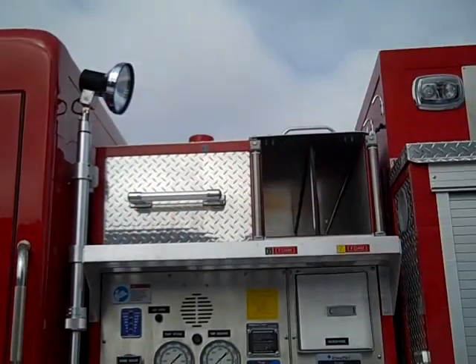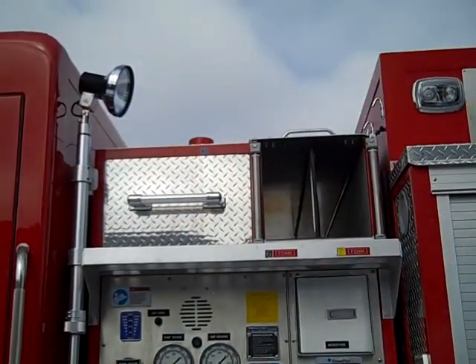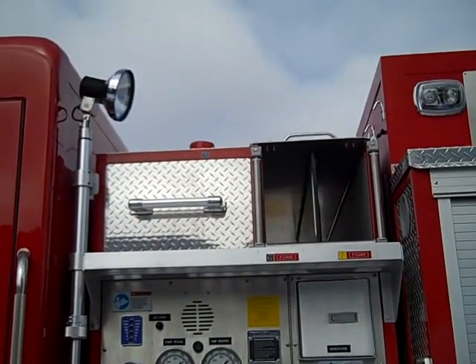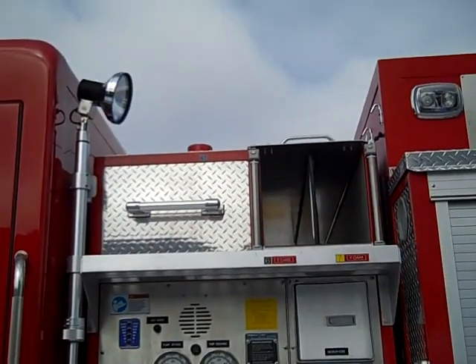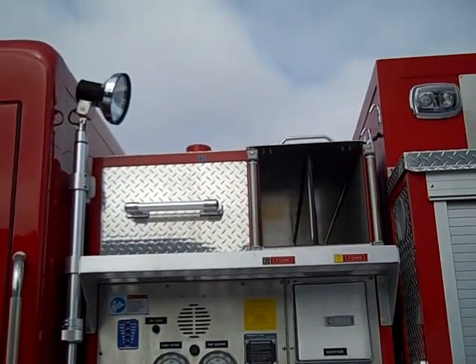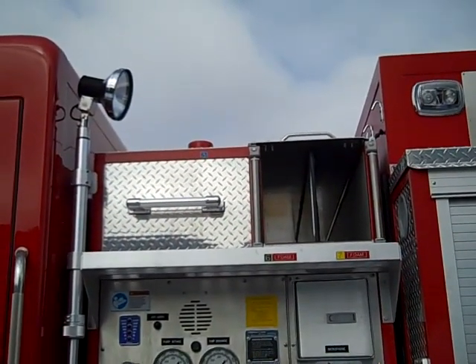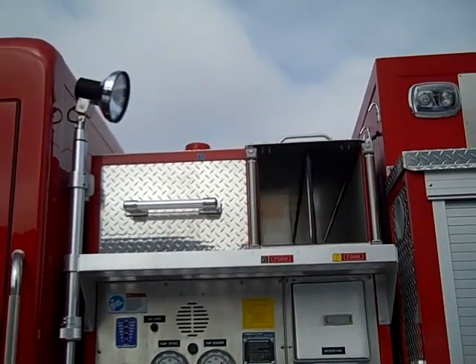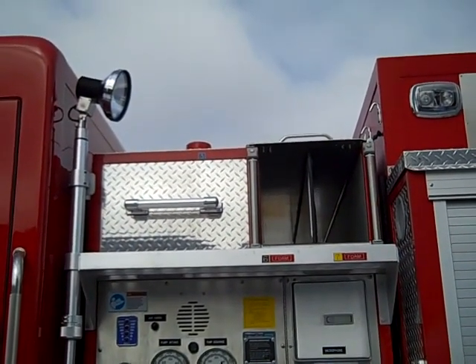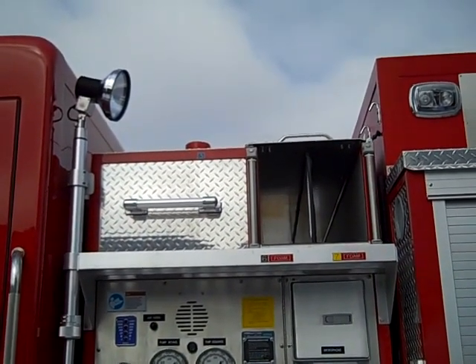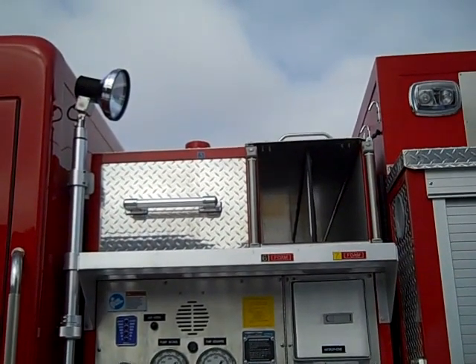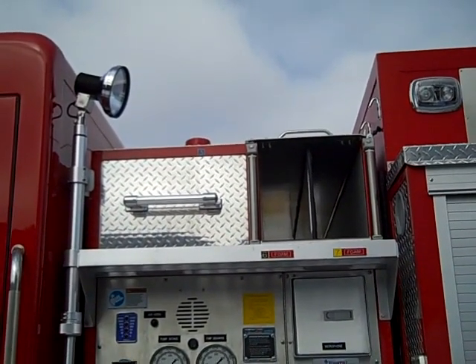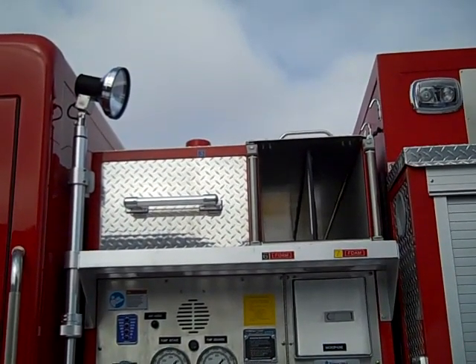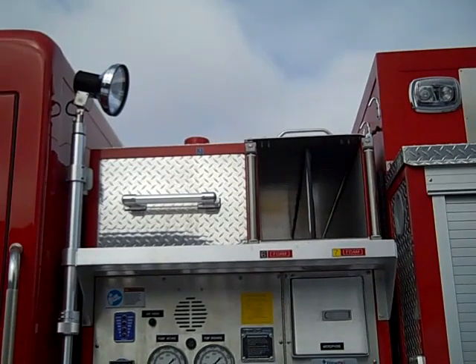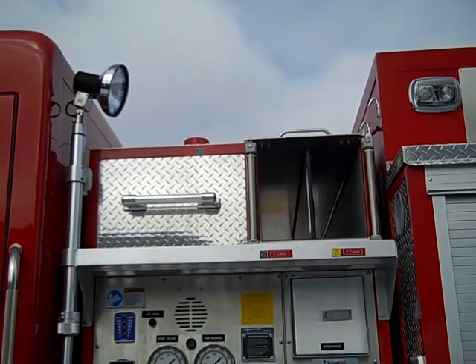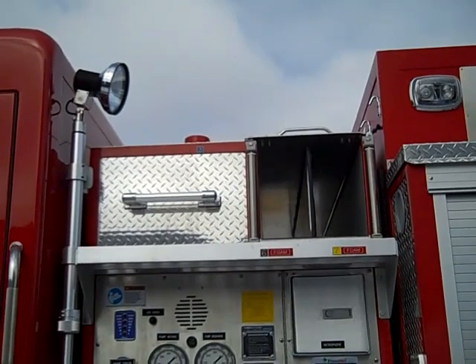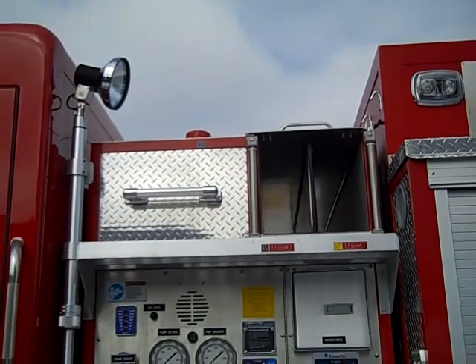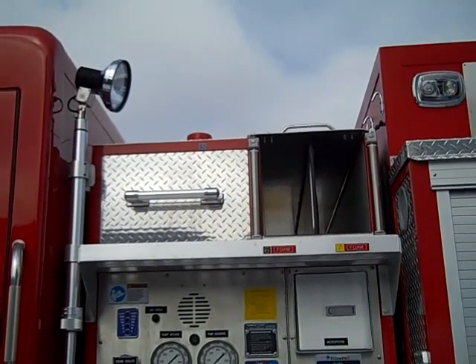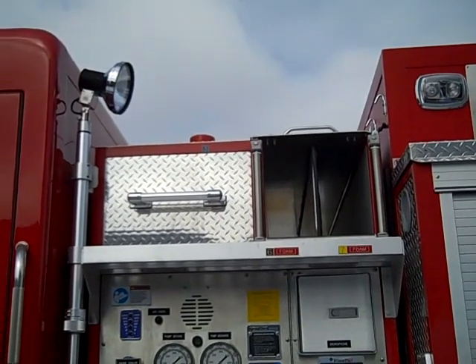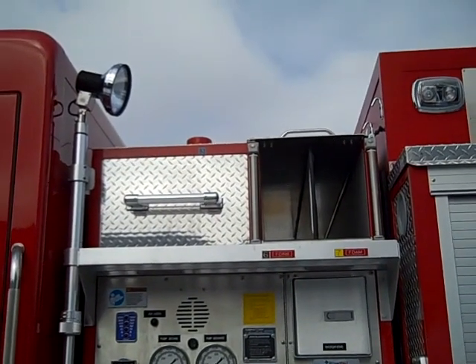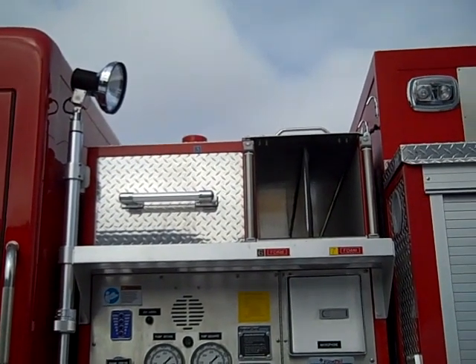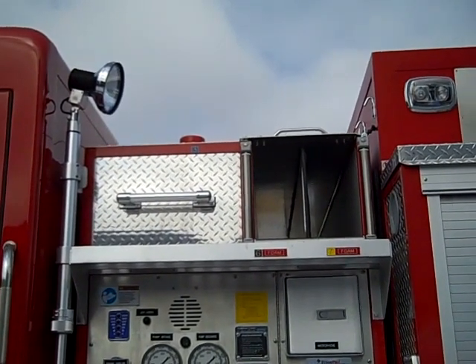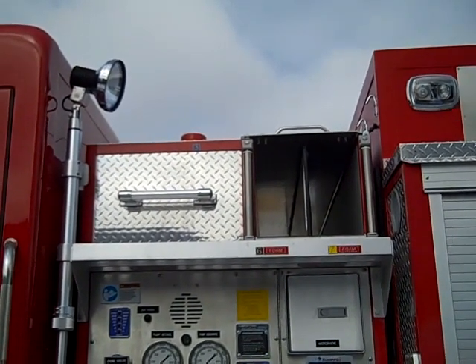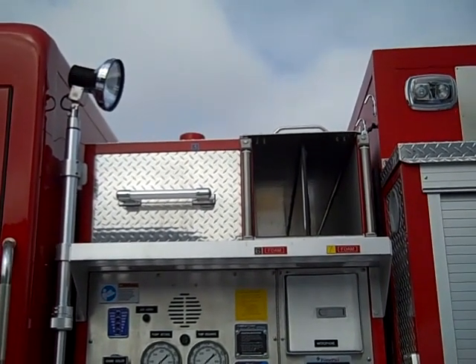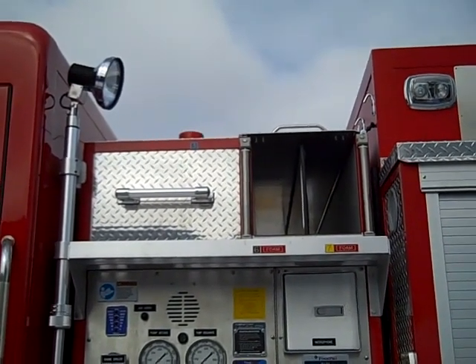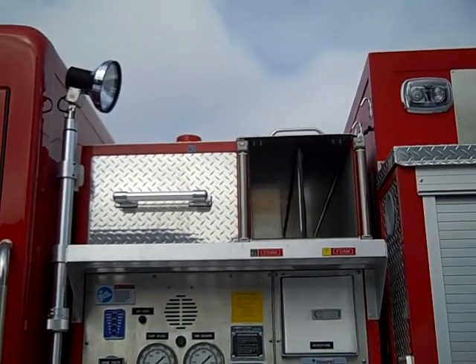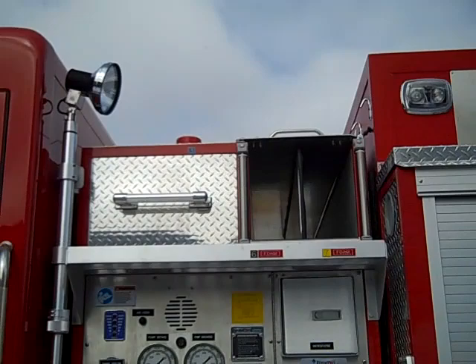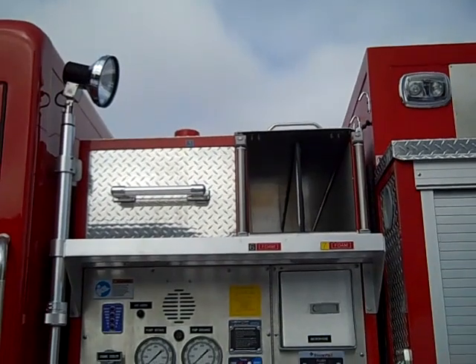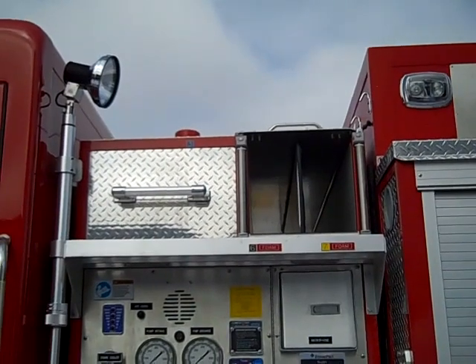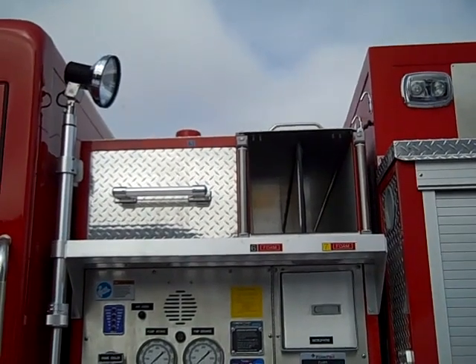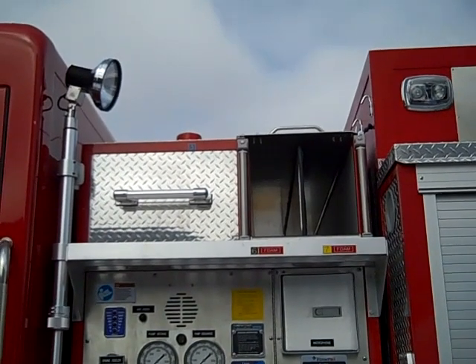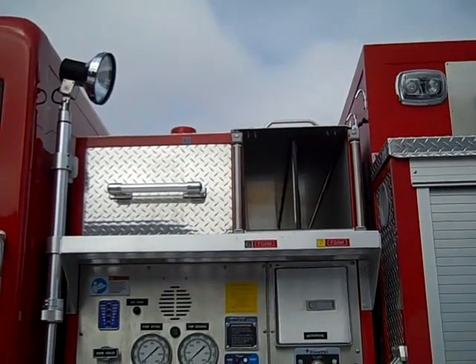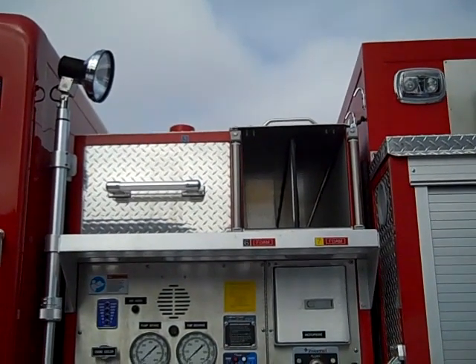At the top of the pump house there are two crosslays that are plumbed for foam. There is a monitor connection, heavy shield flood and spotlights mounted to the front of the pump house.